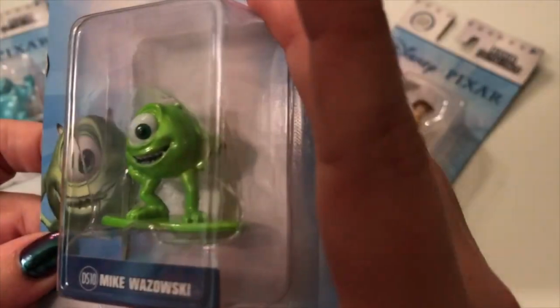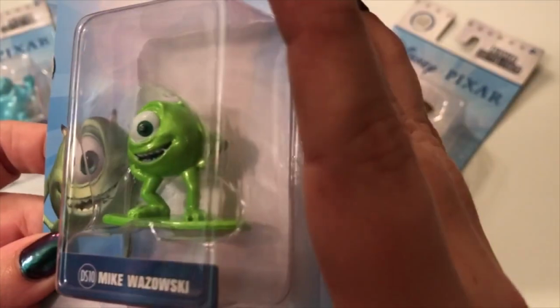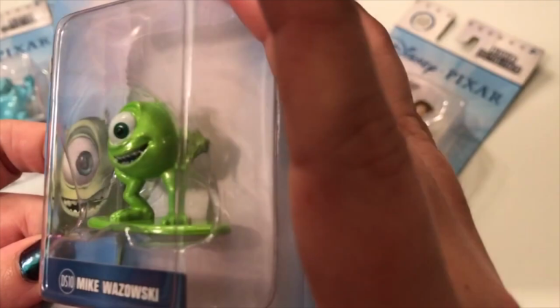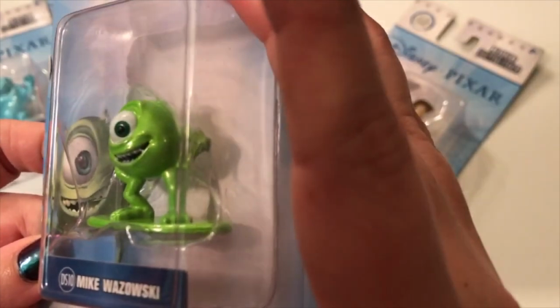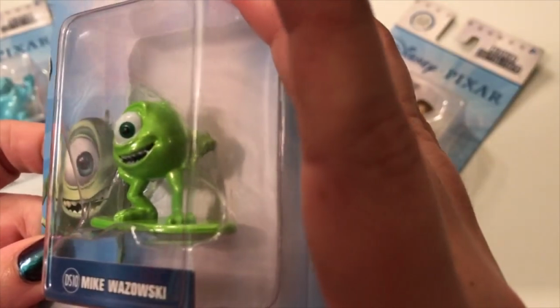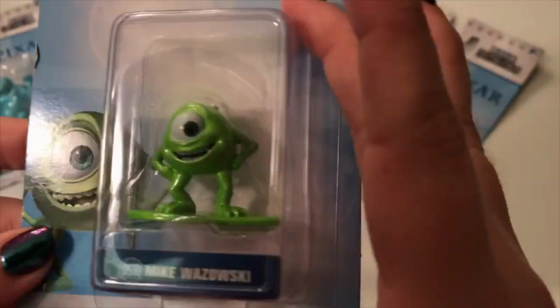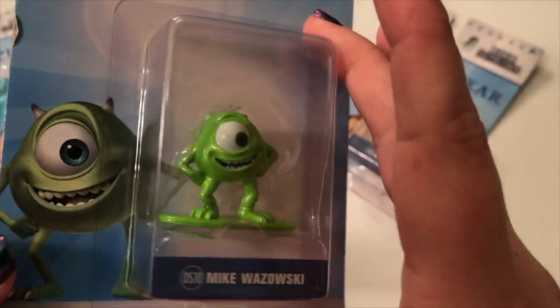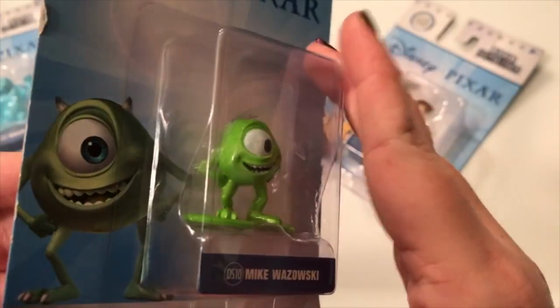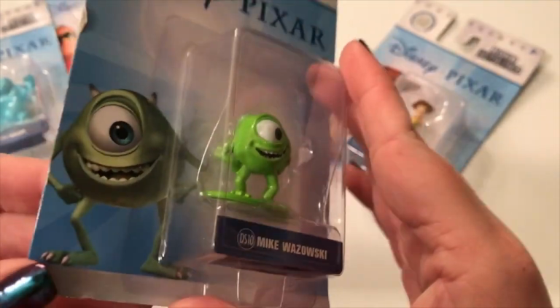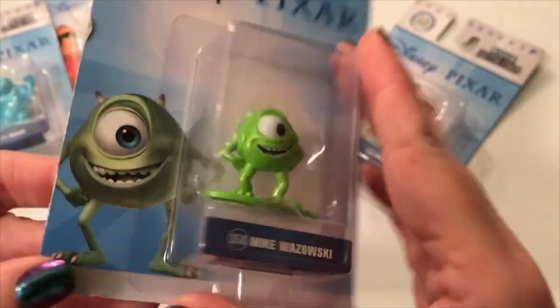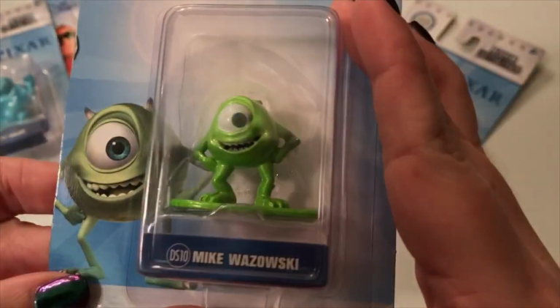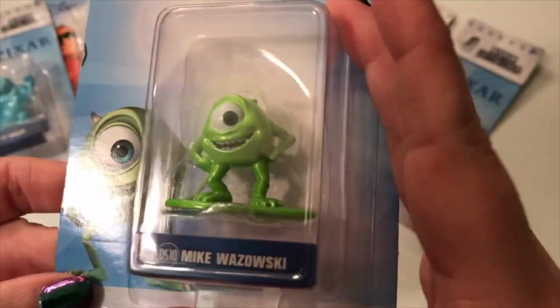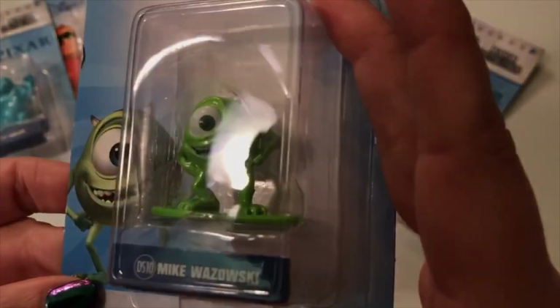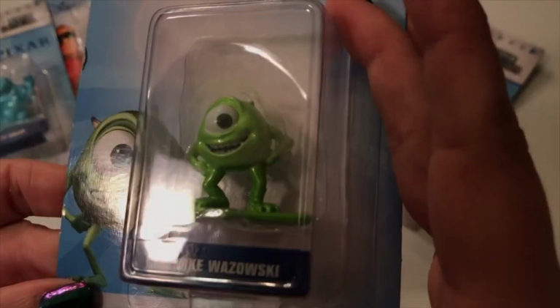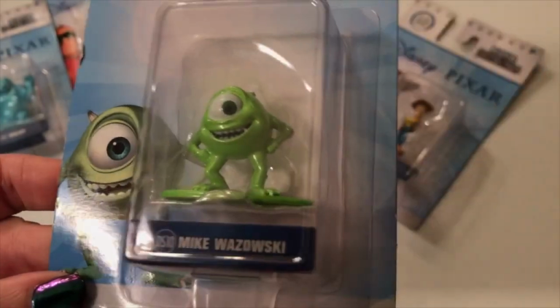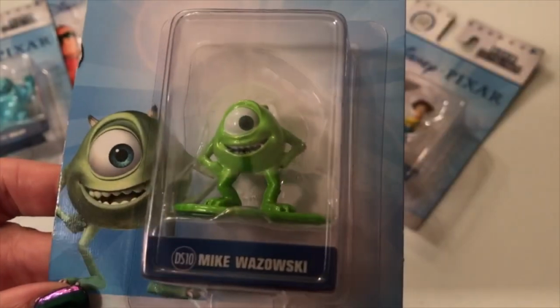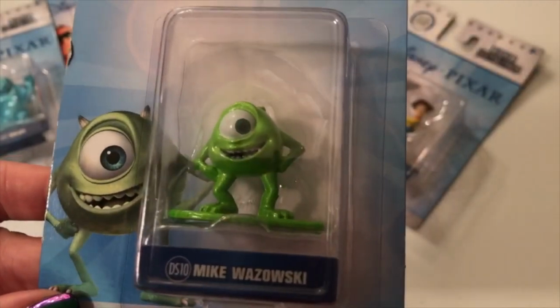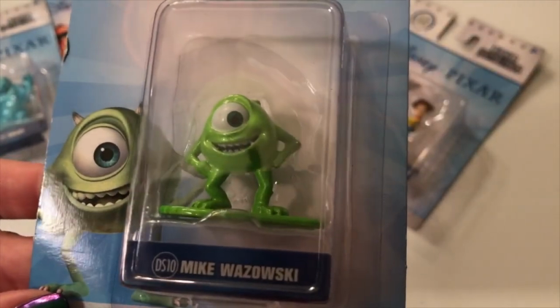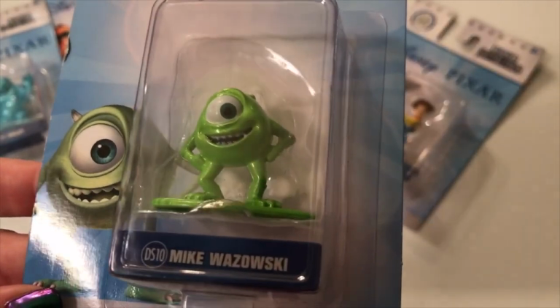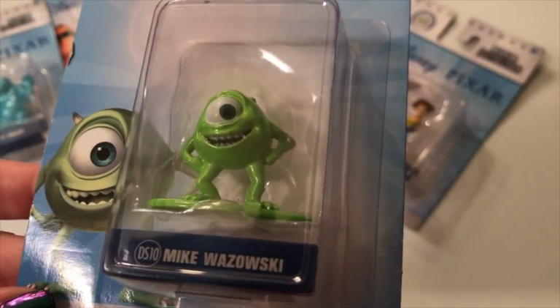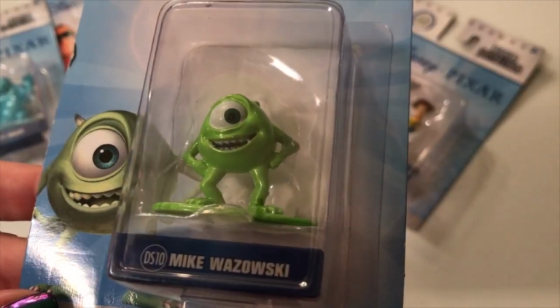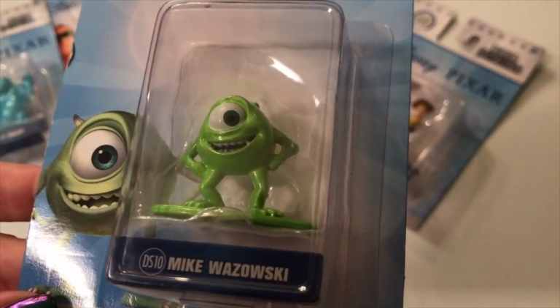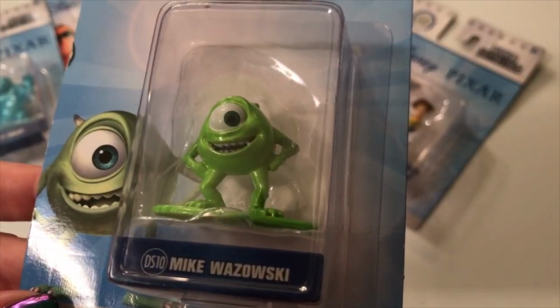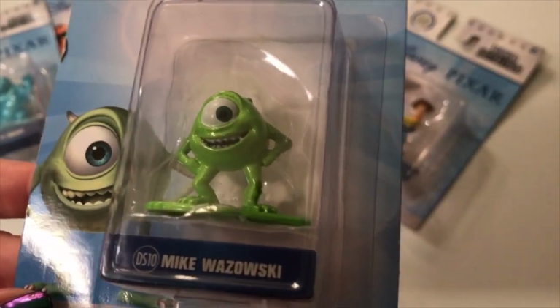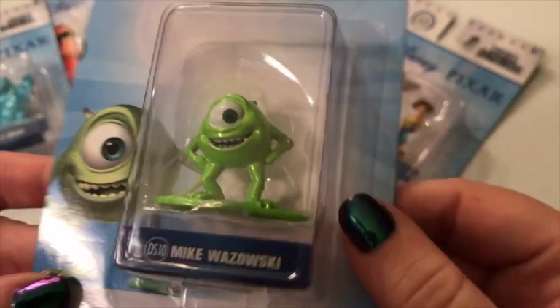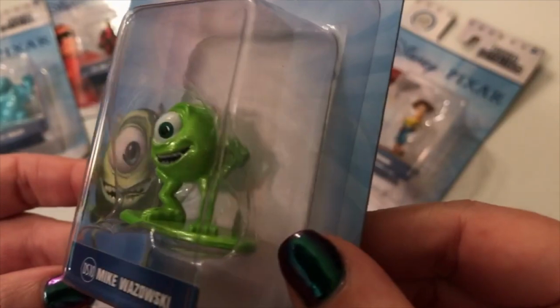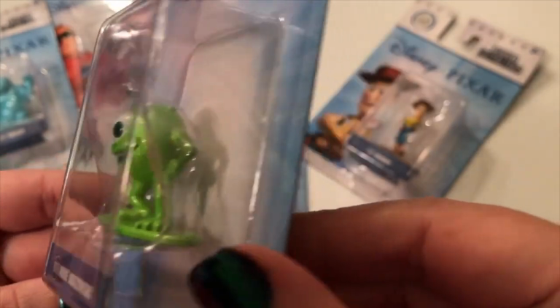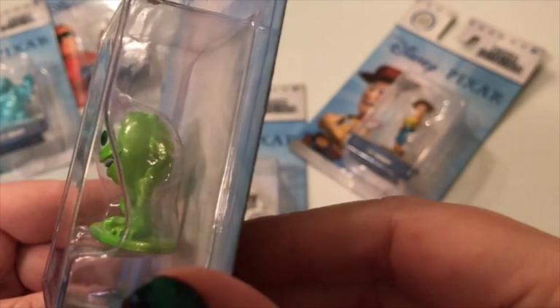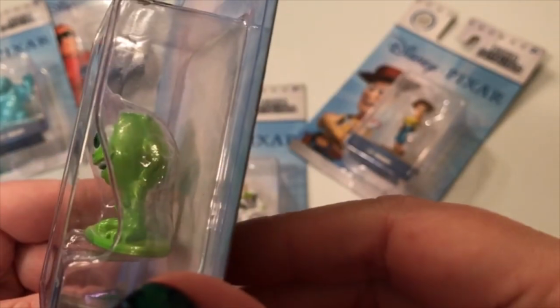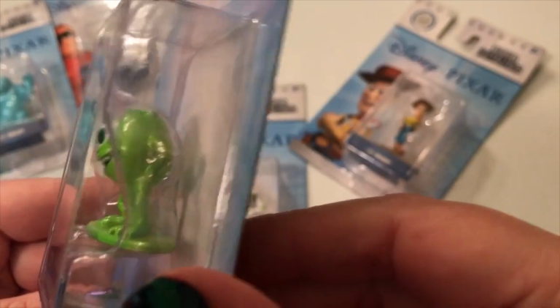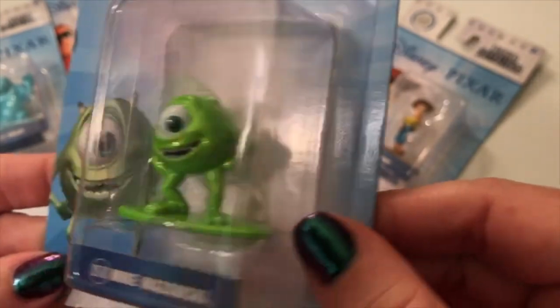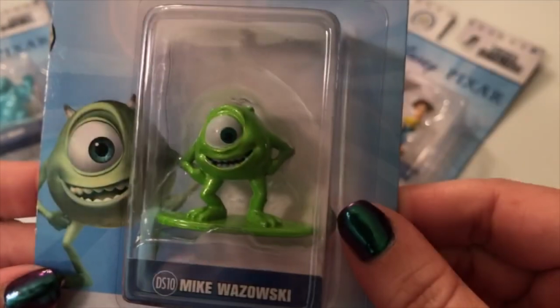These are ages three and up, so they should be good for all age groups past that — though supervision would be great since they're kind of heavy. But look at that detail, it's just amazing. And of course you can't have Sully without Mike, which I'm so glad they included. Look at that green — you can see him from a mile away.